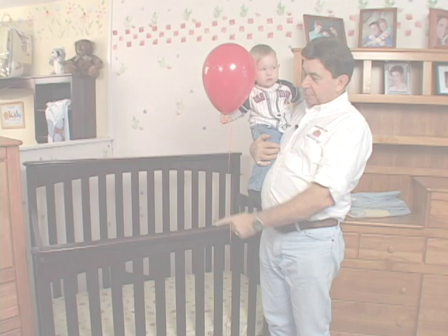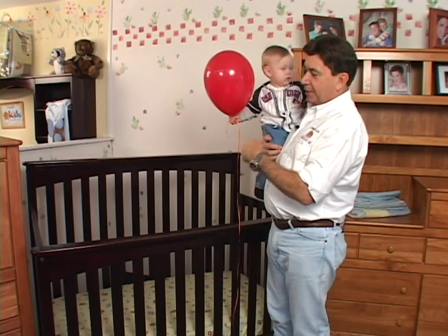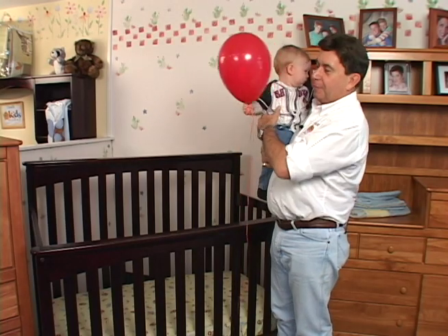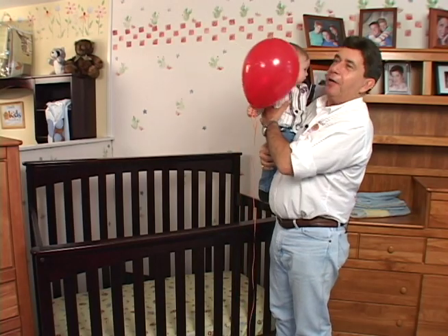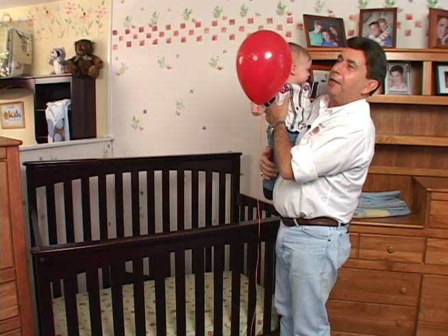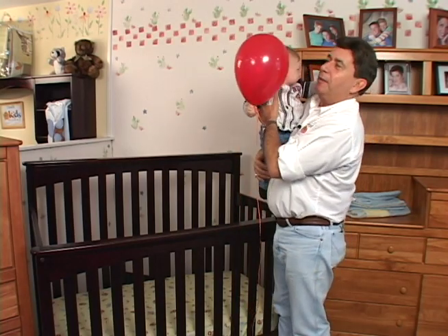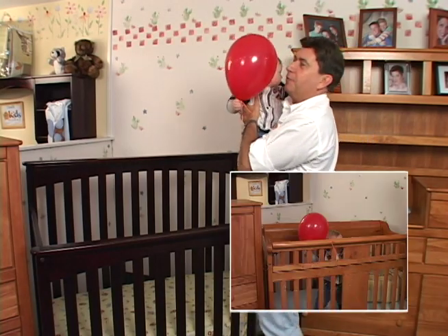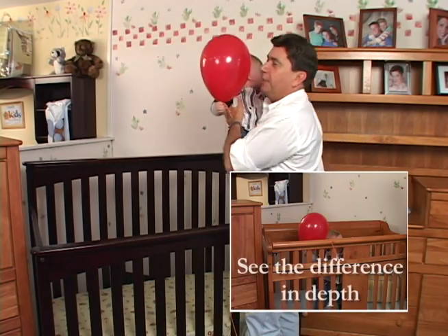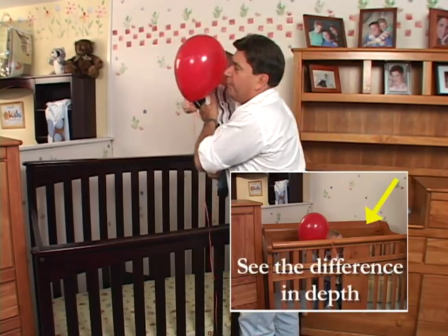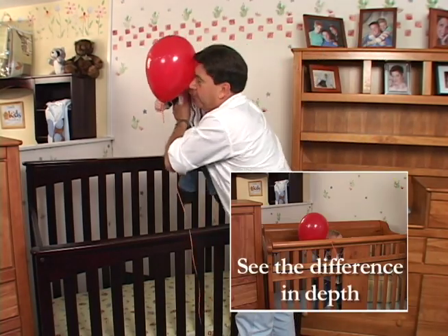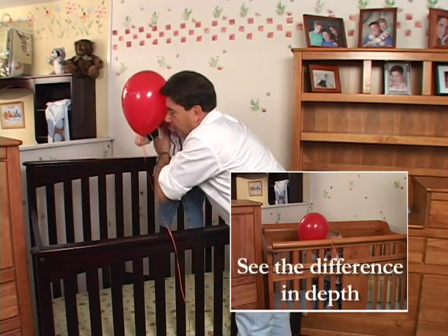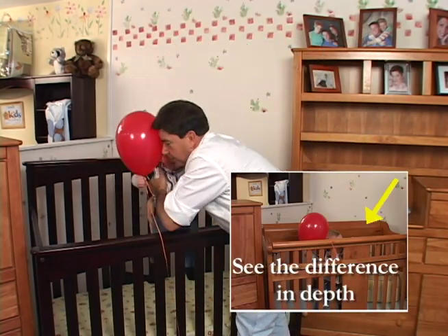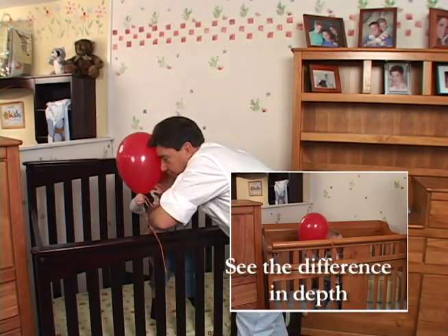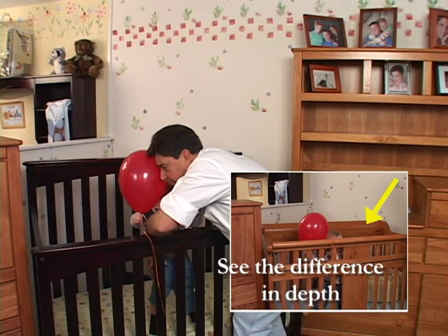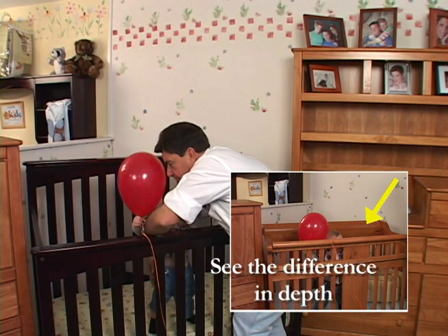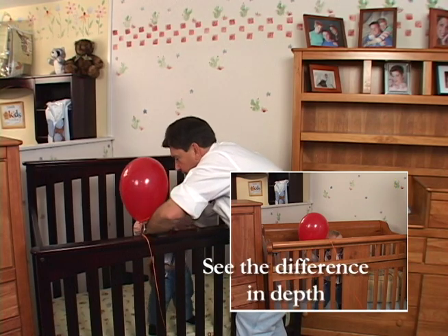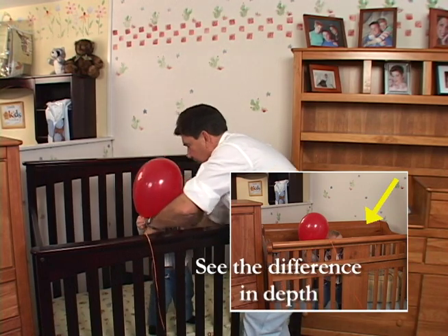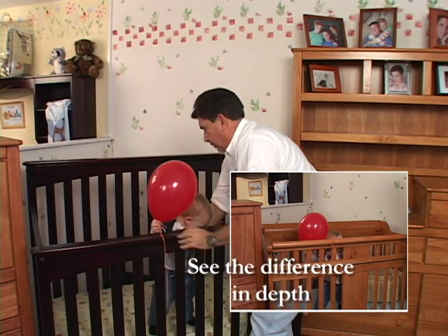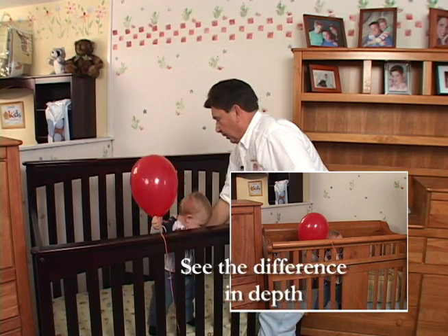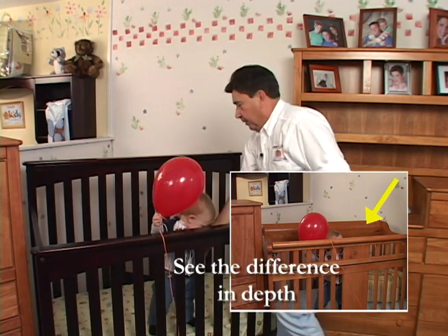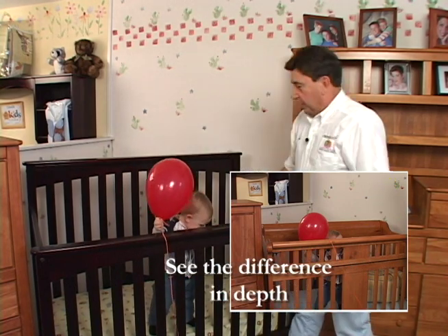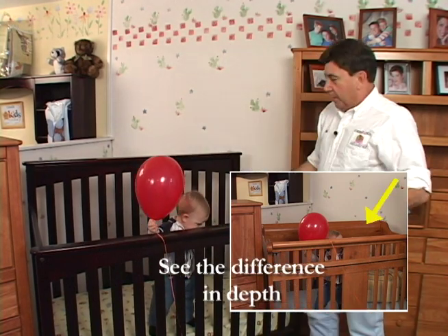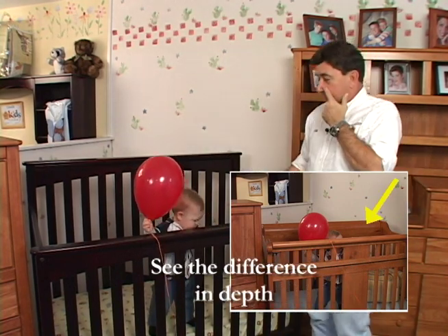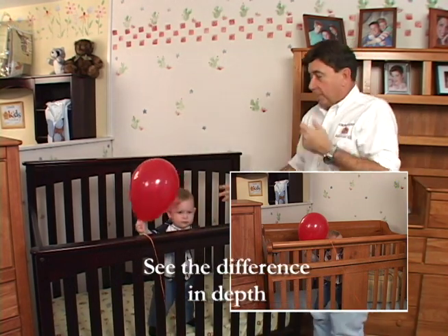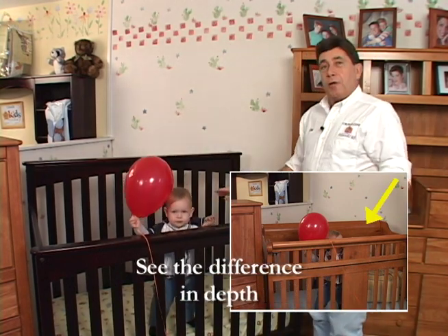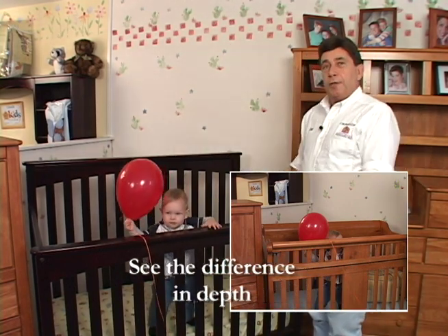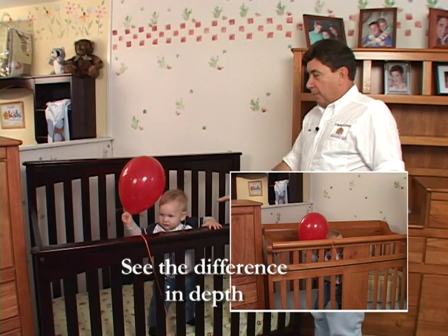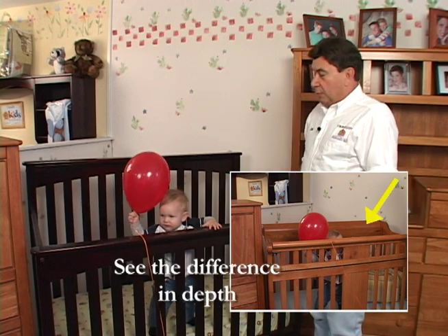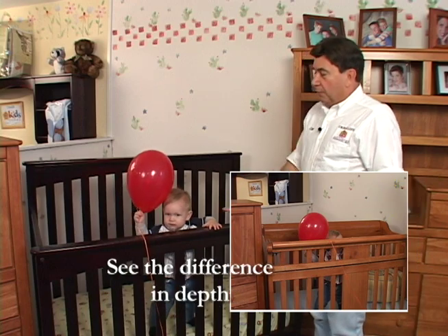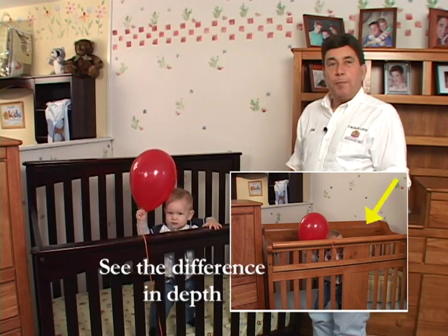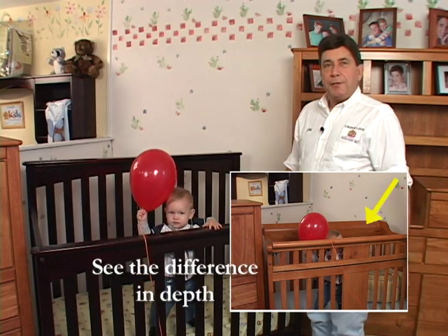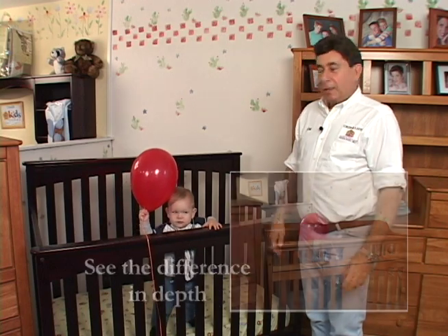These are the kind of cribs you'll find at regular baby stores. You can quickly notice how much less deep these are than the cribs that Baby's Dream can offer you with the patented safety gate.